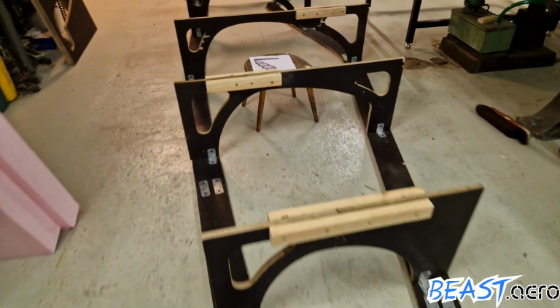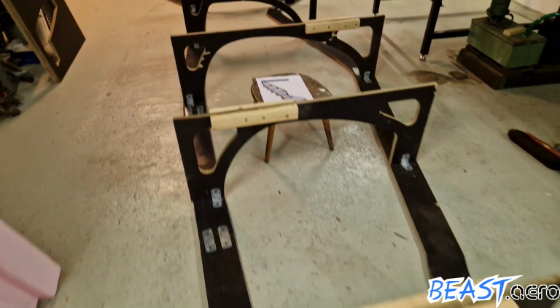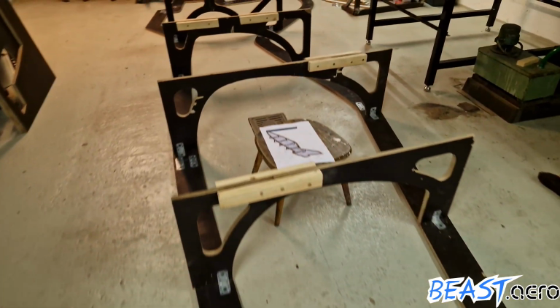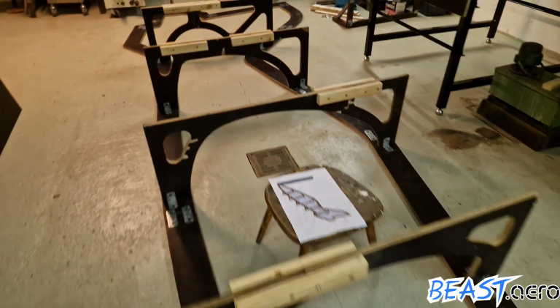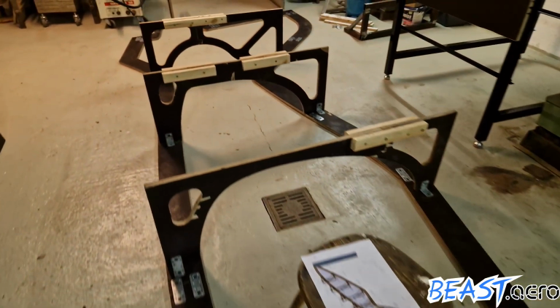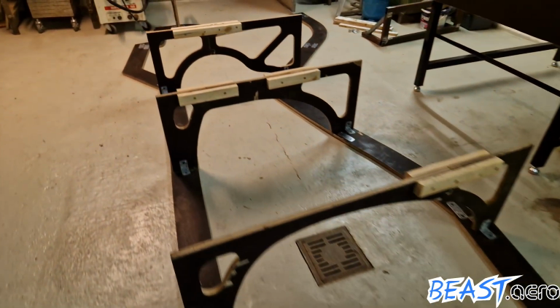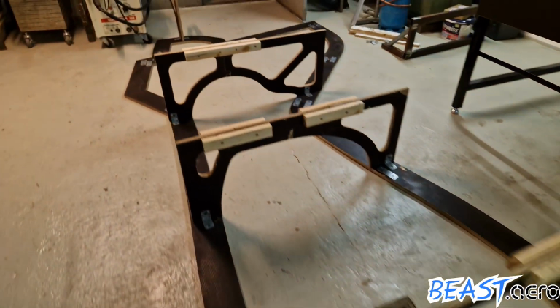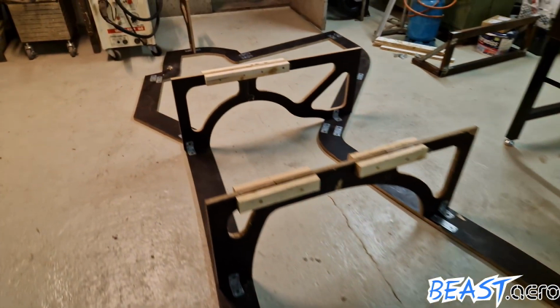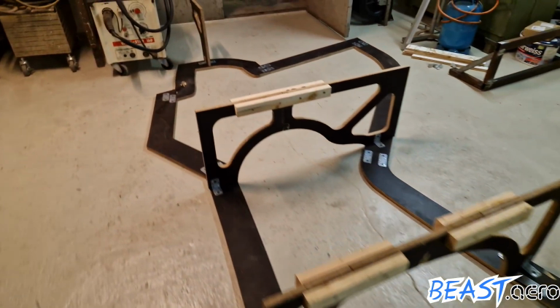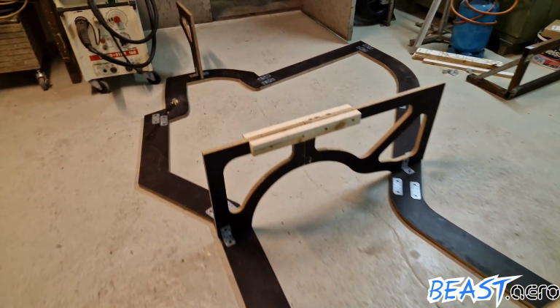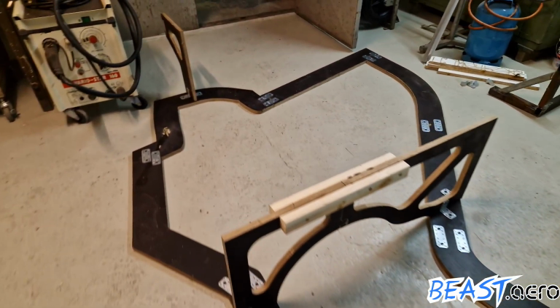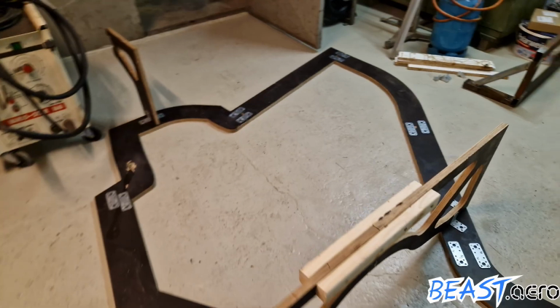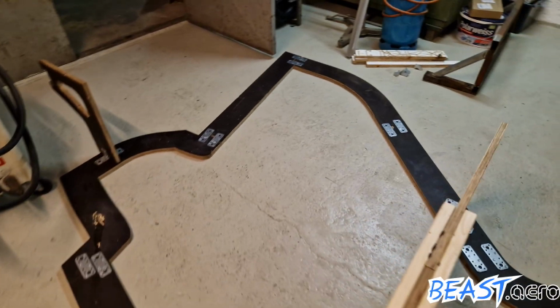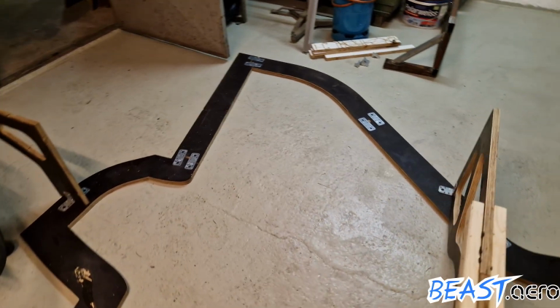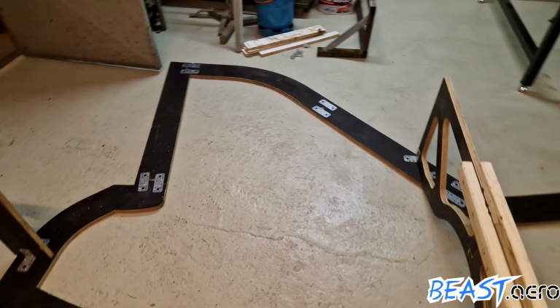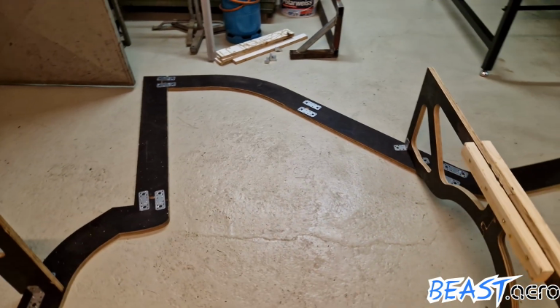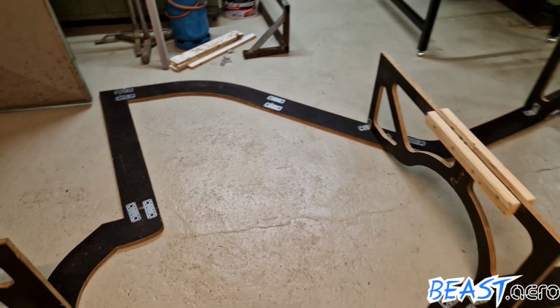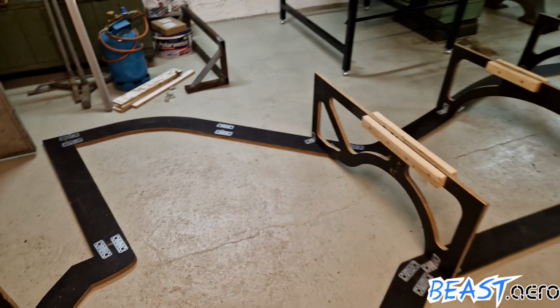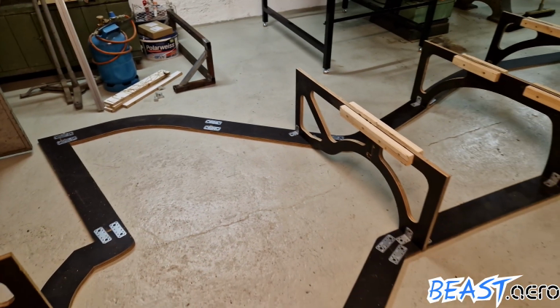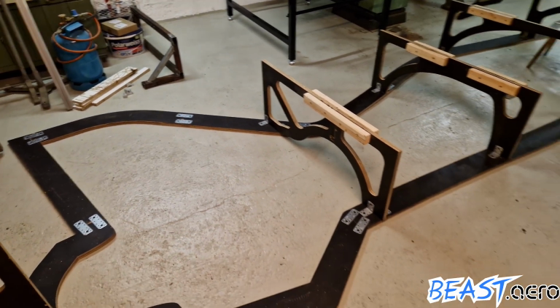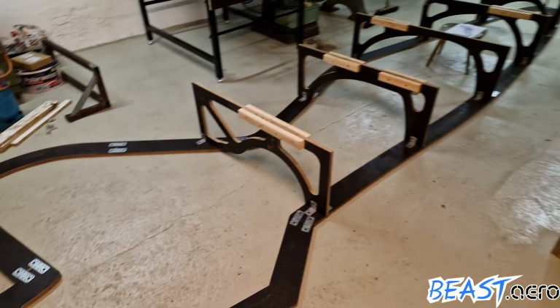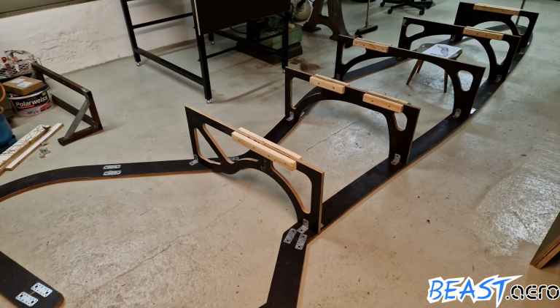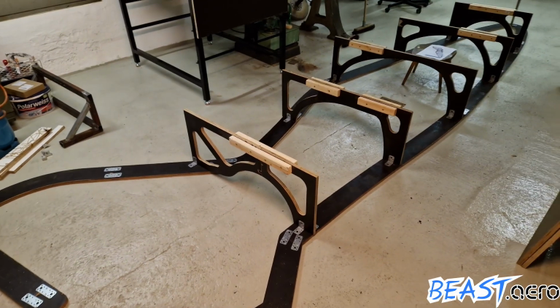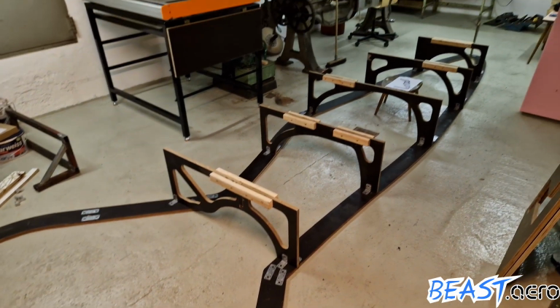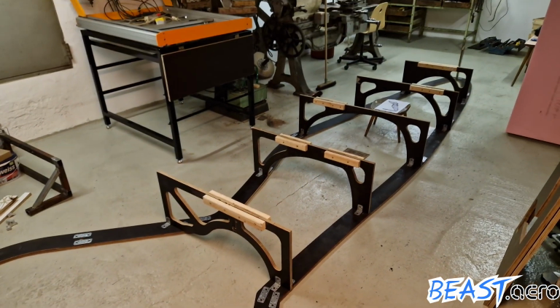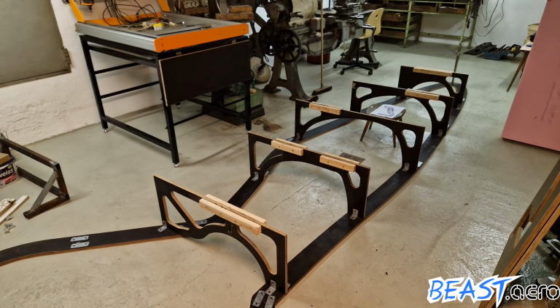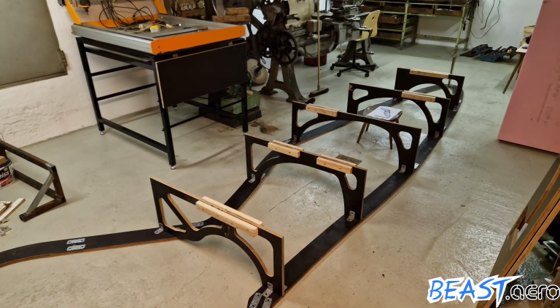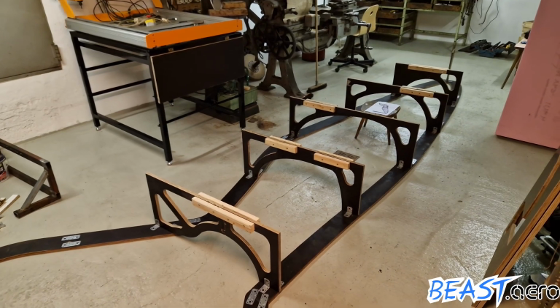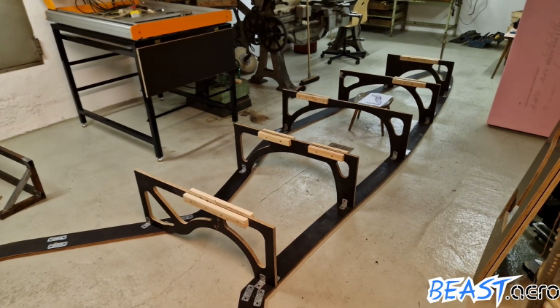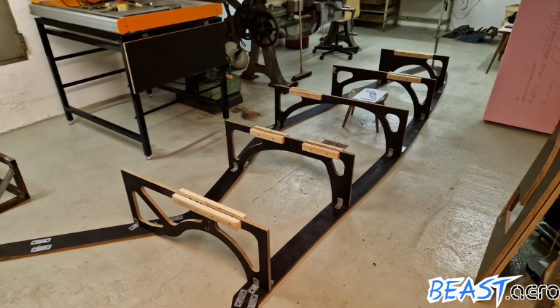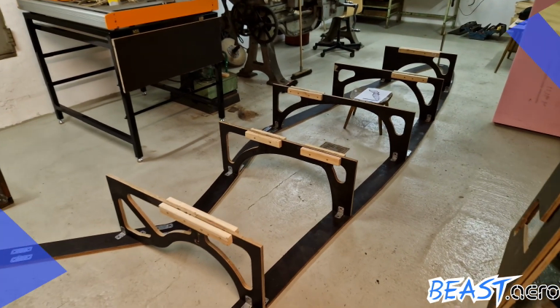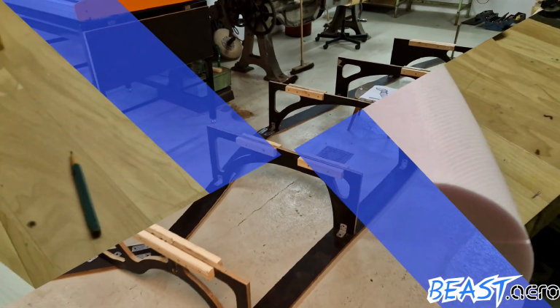We only expect this to happen by early October as we are now adding the elevator and engine inlets to the fuselage, so we can later build this as one single monocoque part without any steps or gaps between them.